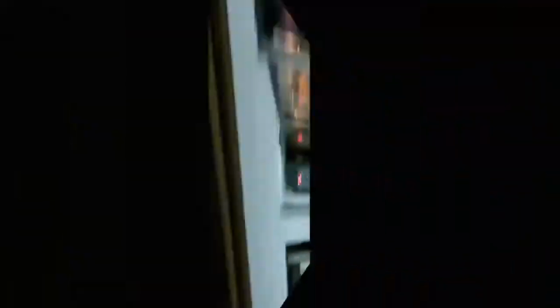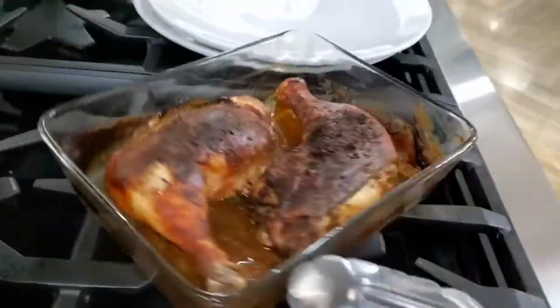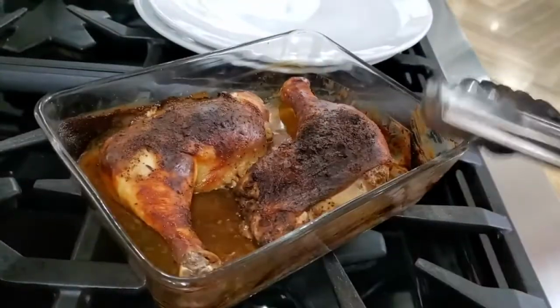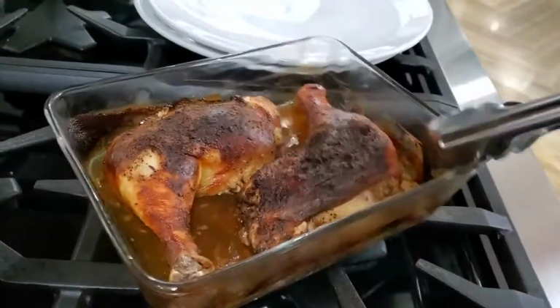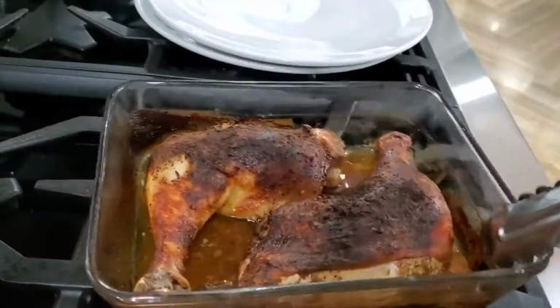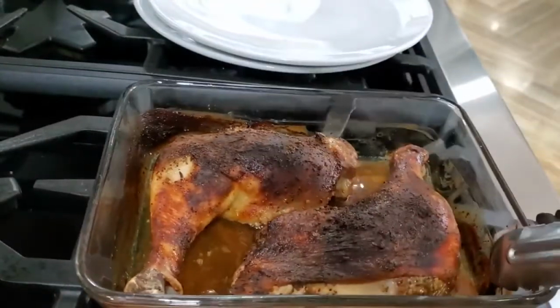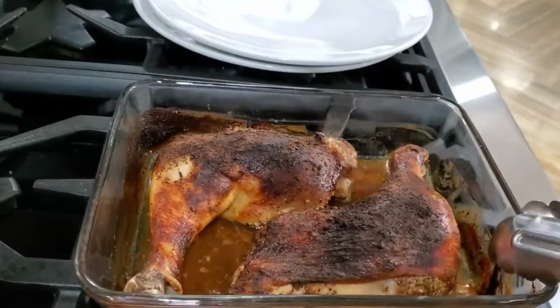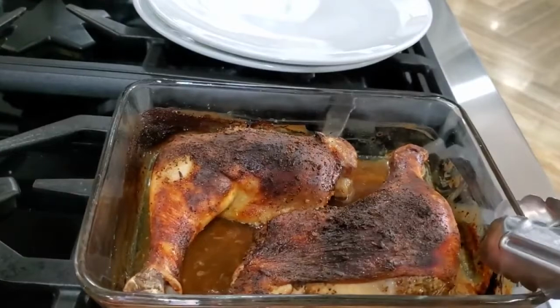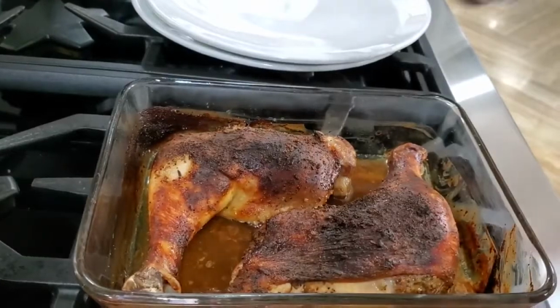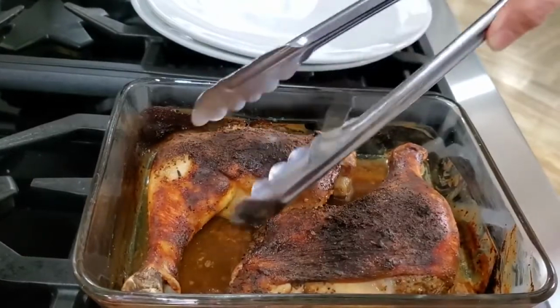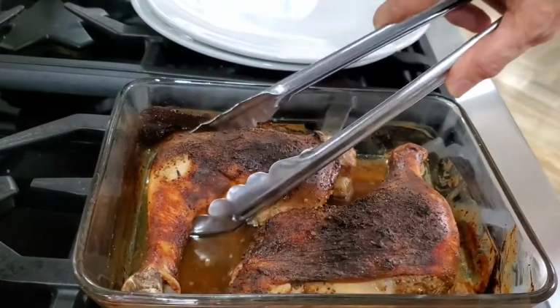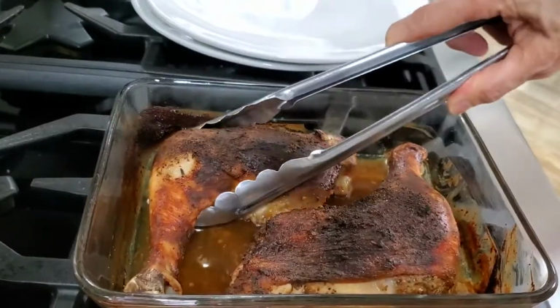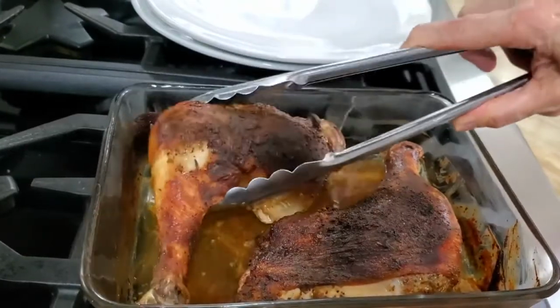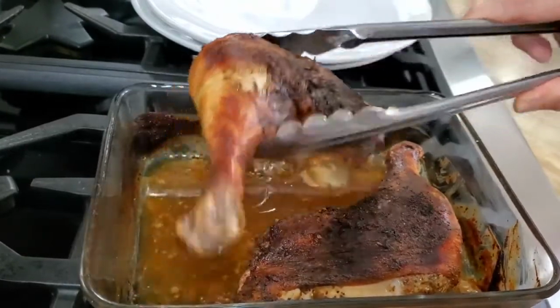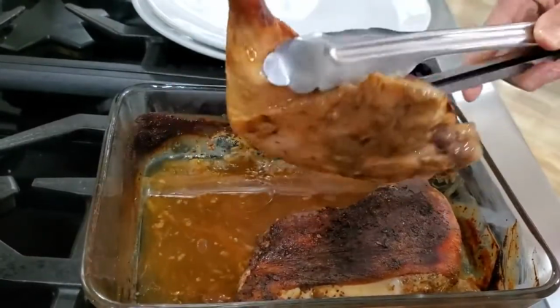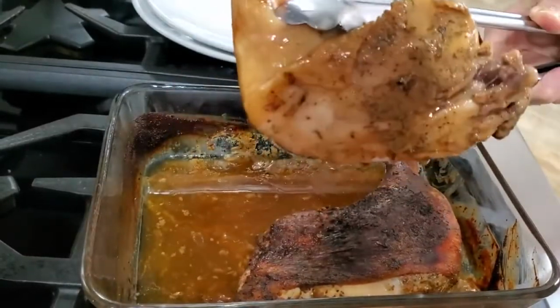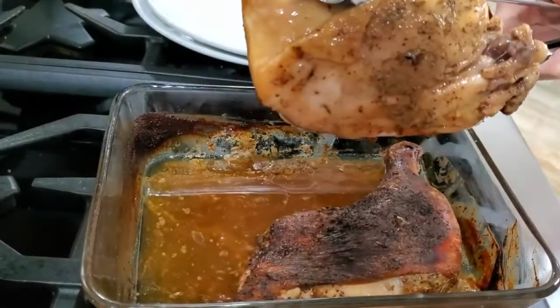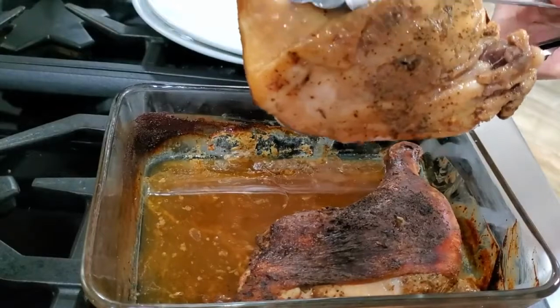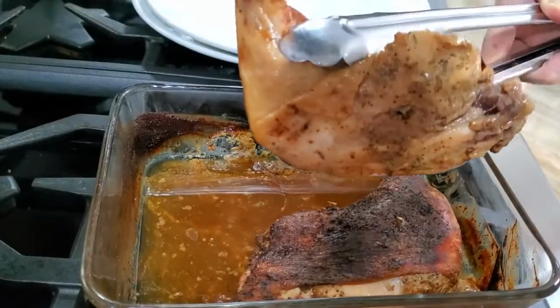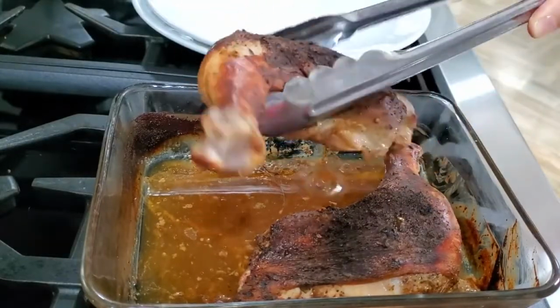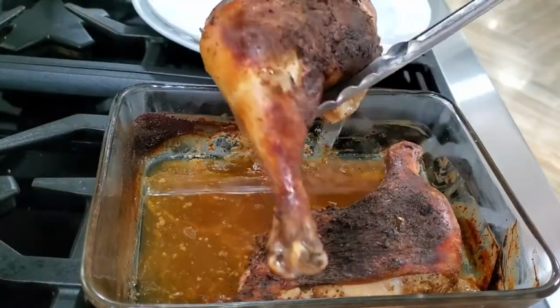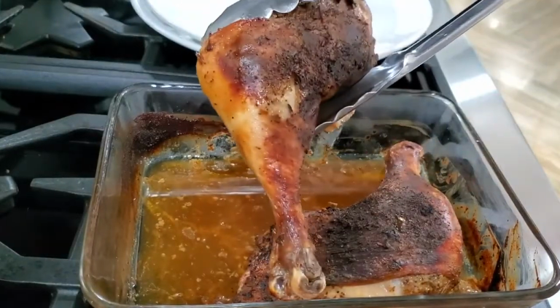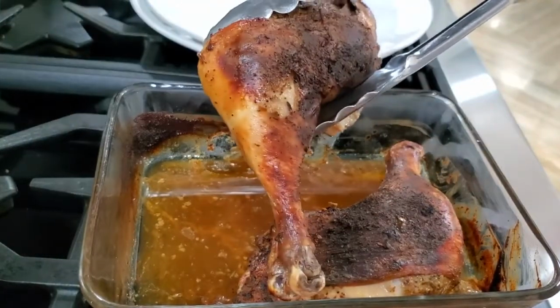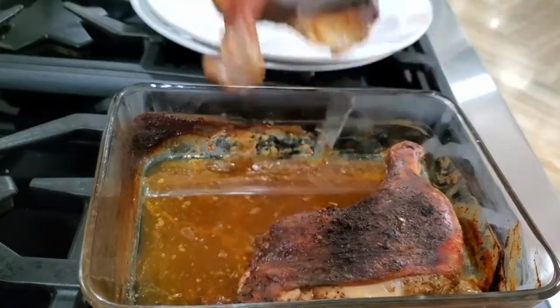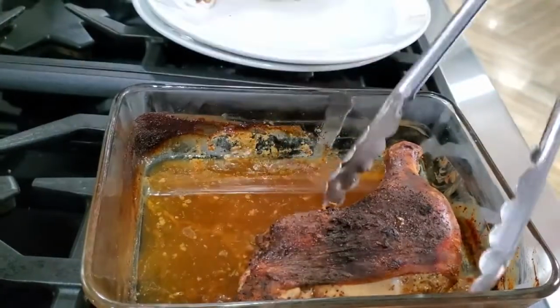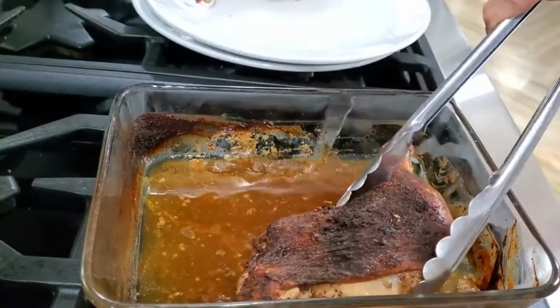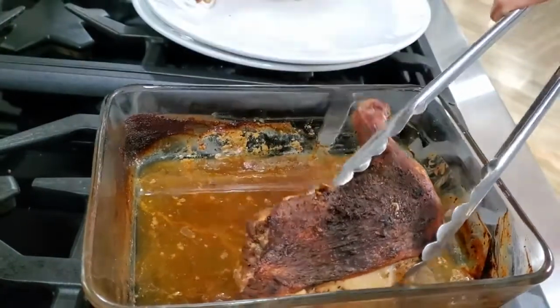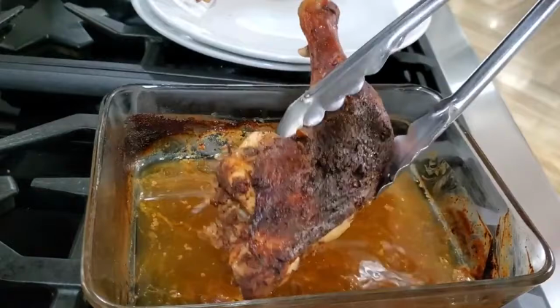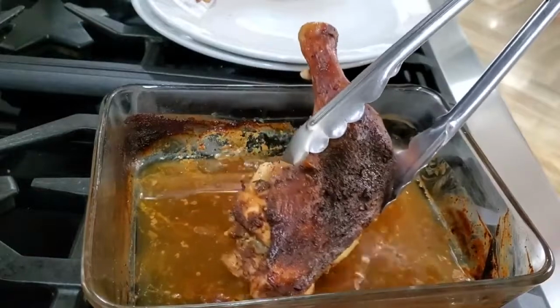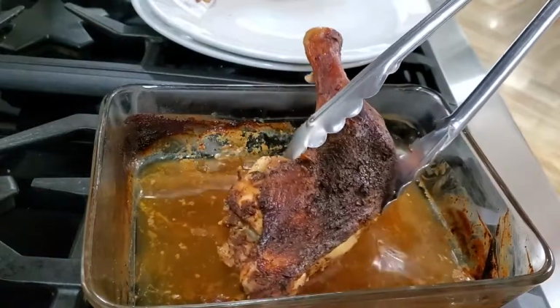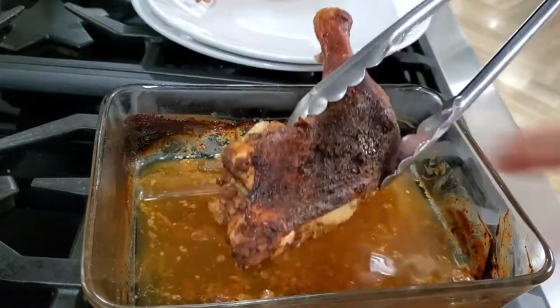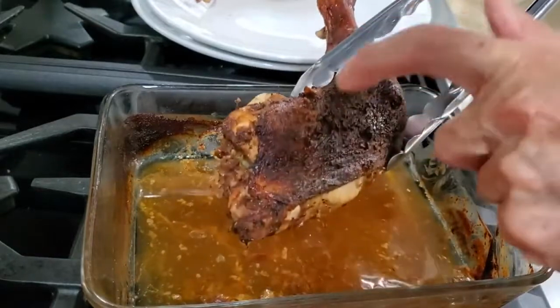It's beautiful, delicious, moist inside, tender and crispy outside. Perfect. It might take a little longer in your oven, so just go ahead and adjust for your oven.